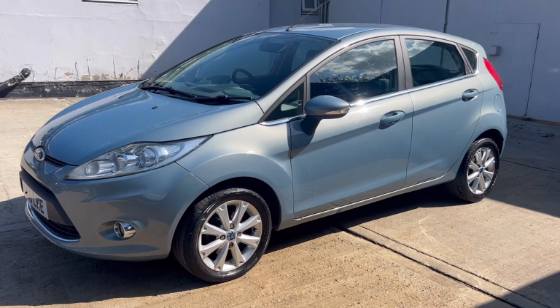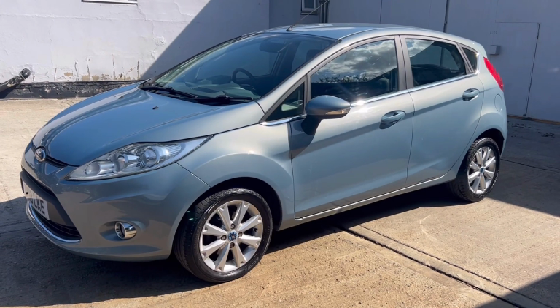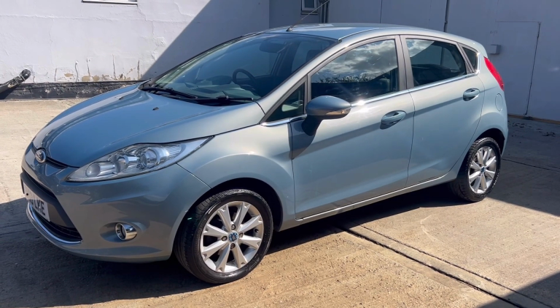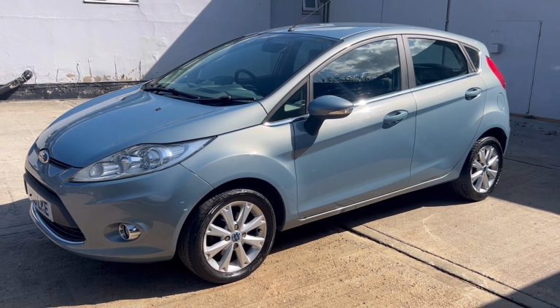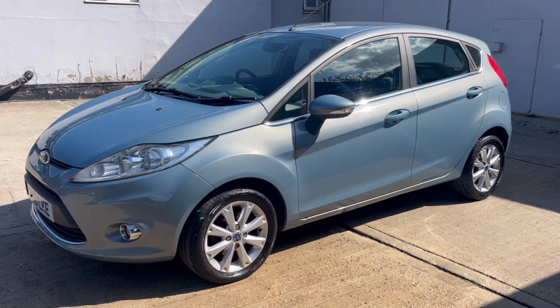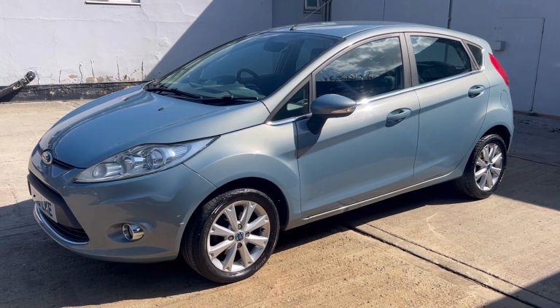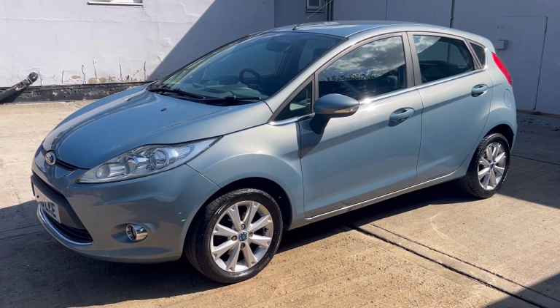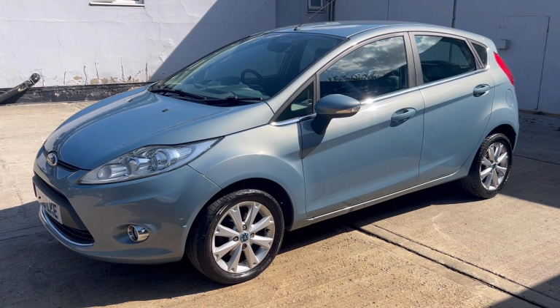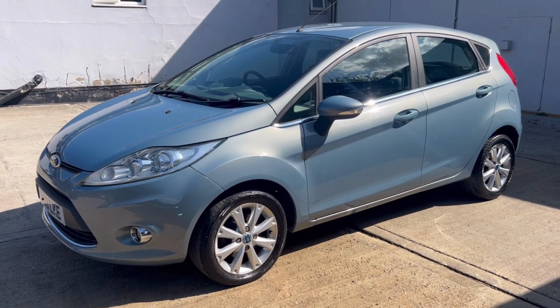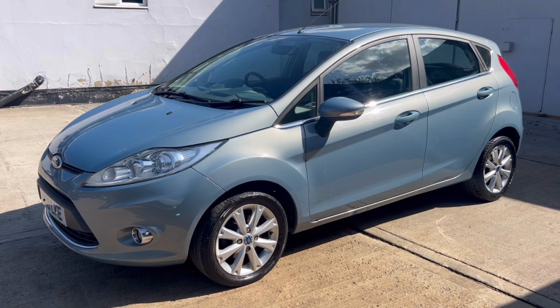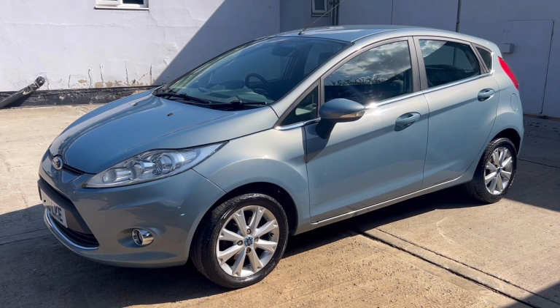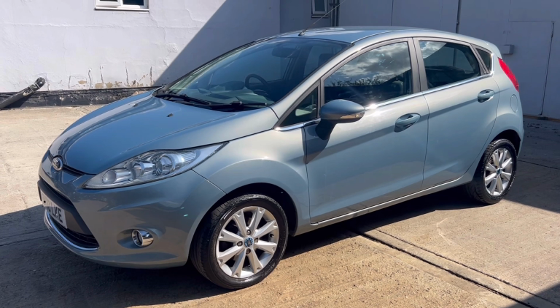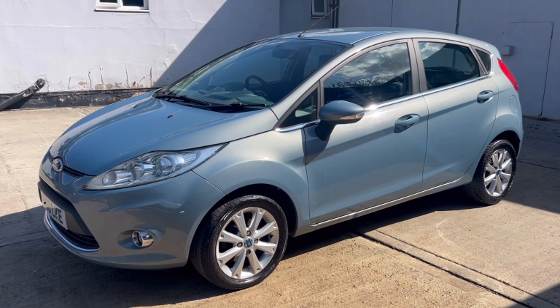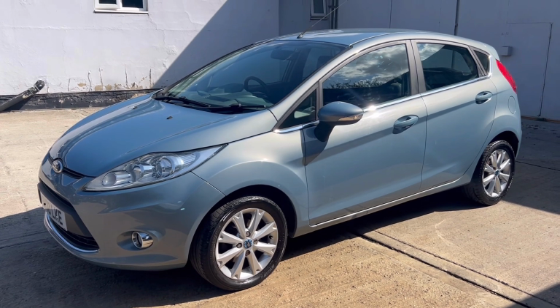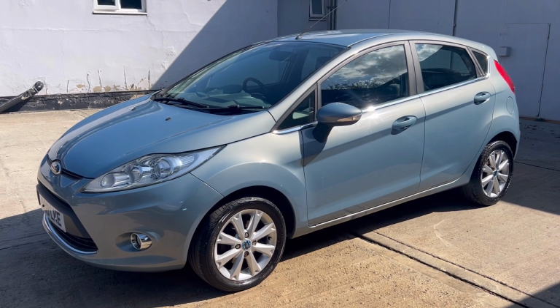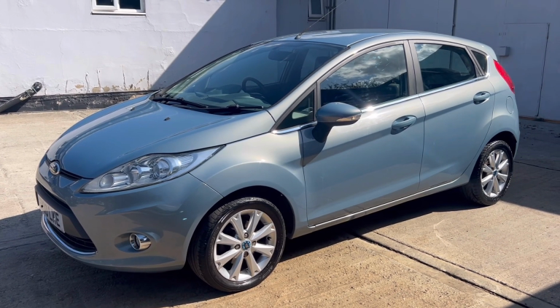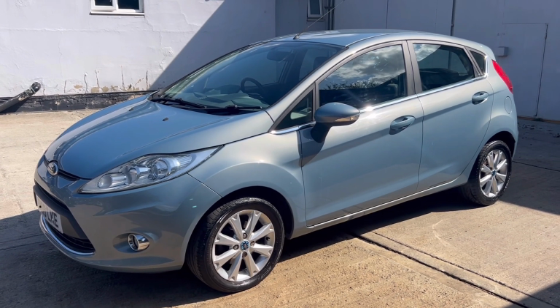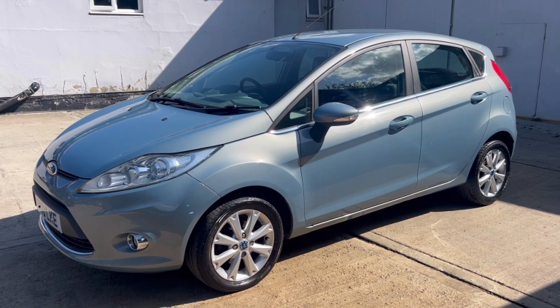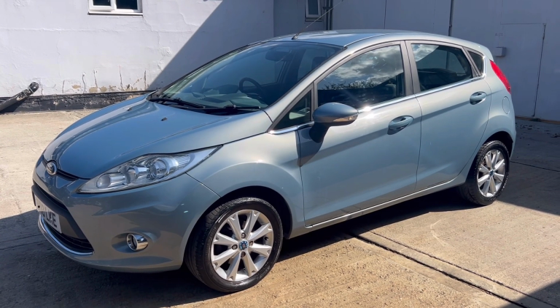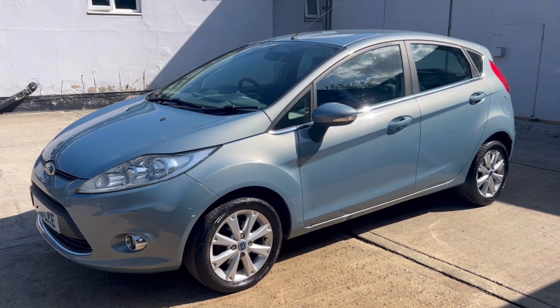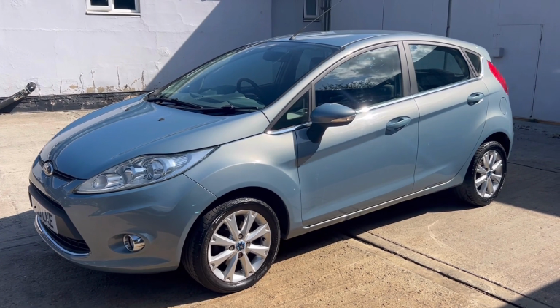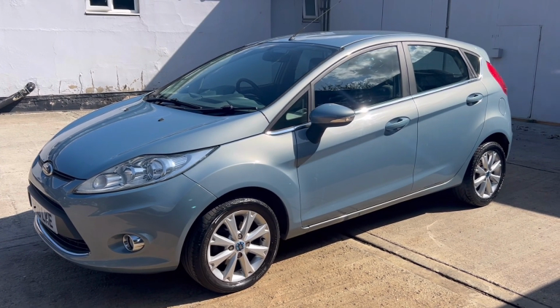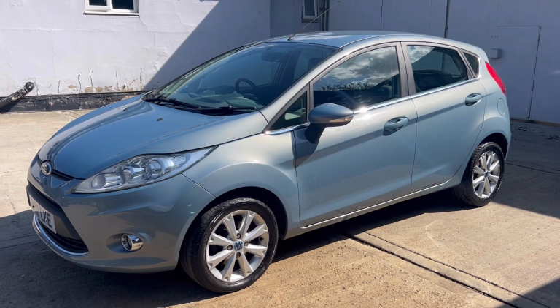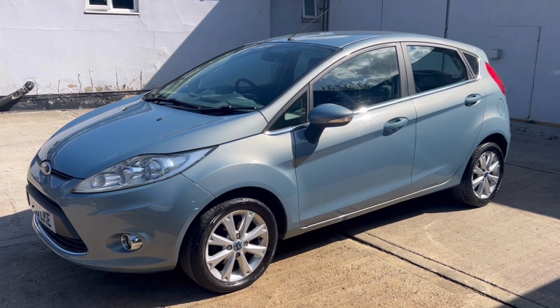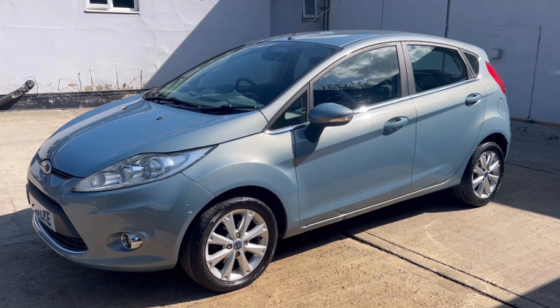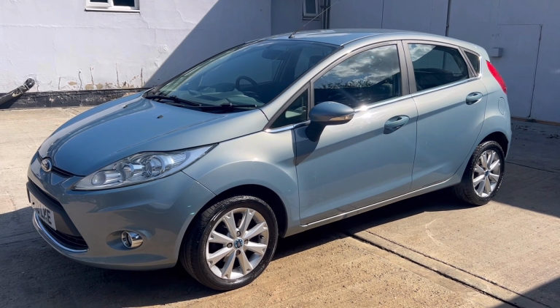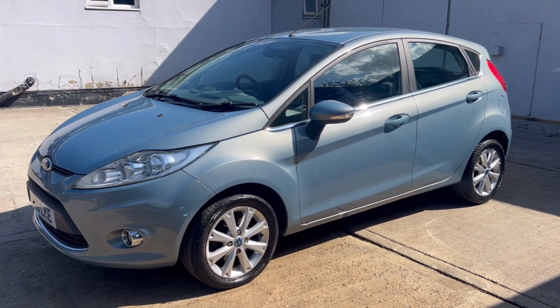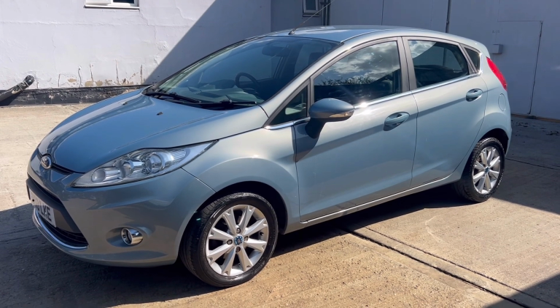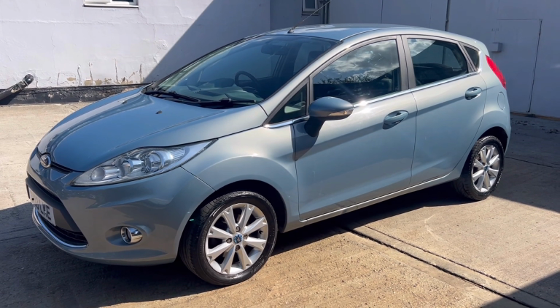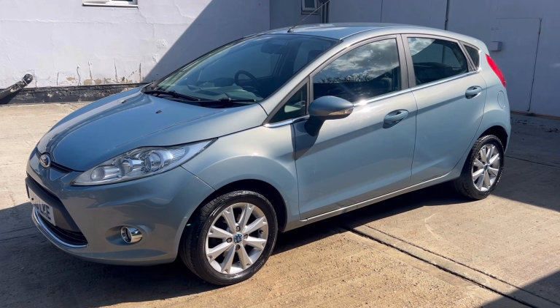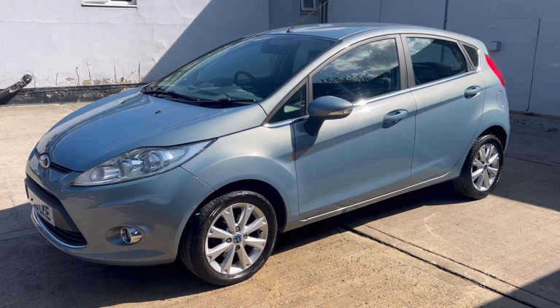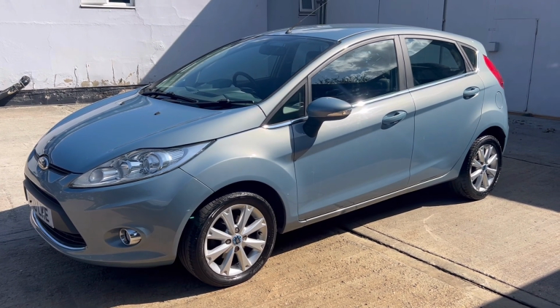Hello, welcome to Bart's Used Cars' latest video of this 2010 10-registered Ford Fiesta. This is the 1.2 ZTEC 5-door, with a current recorded mileage of 51,682.